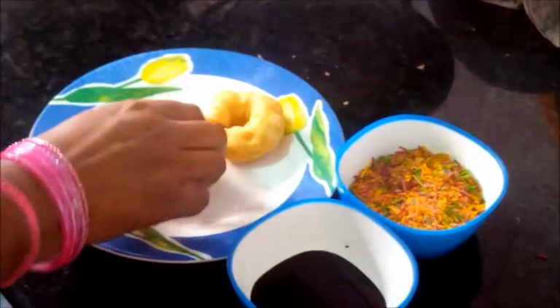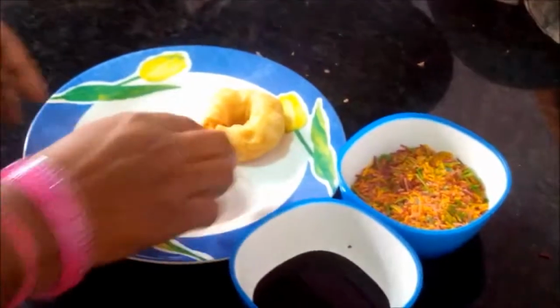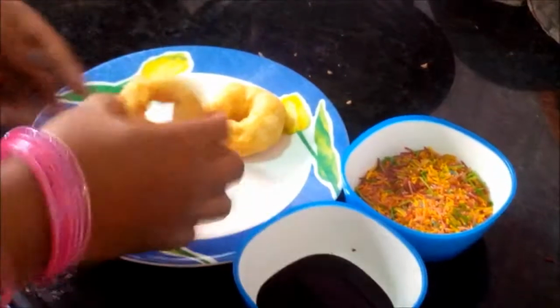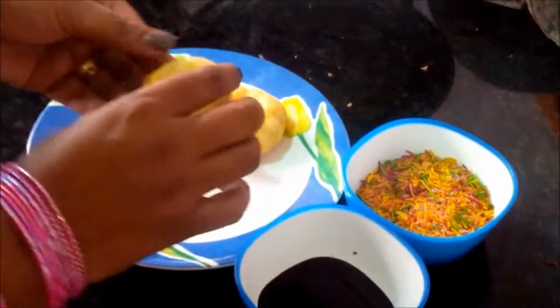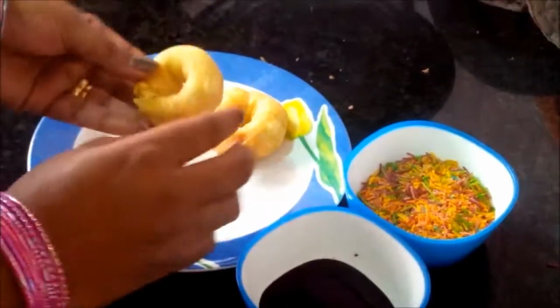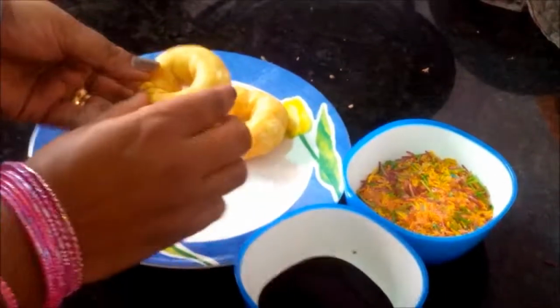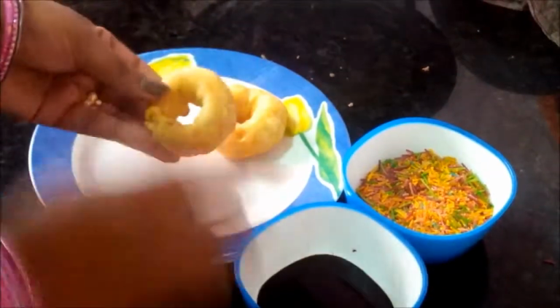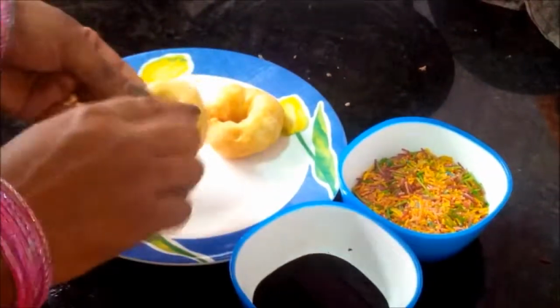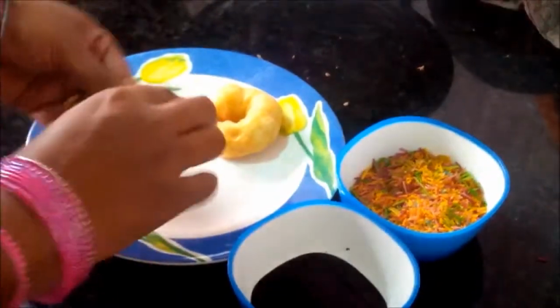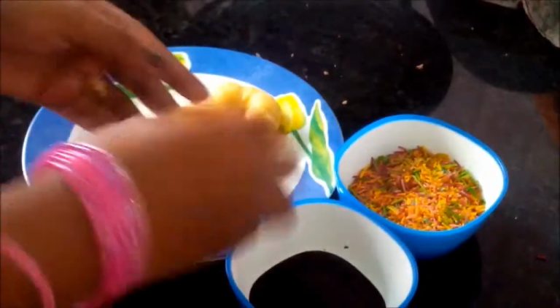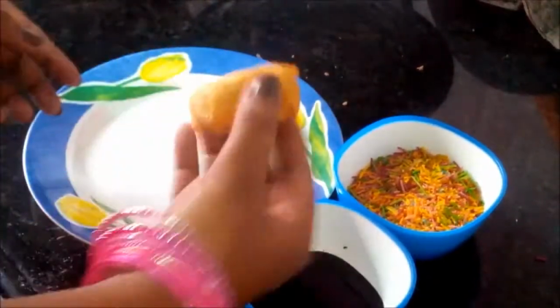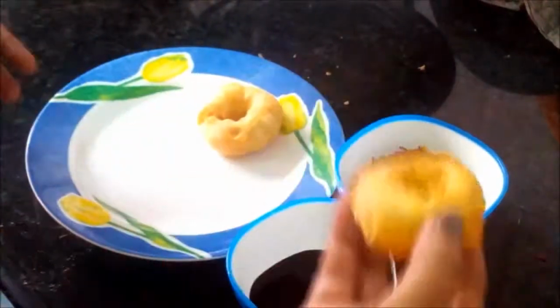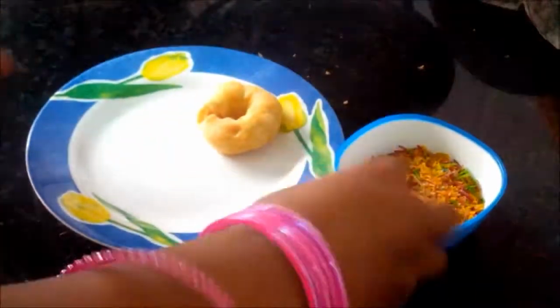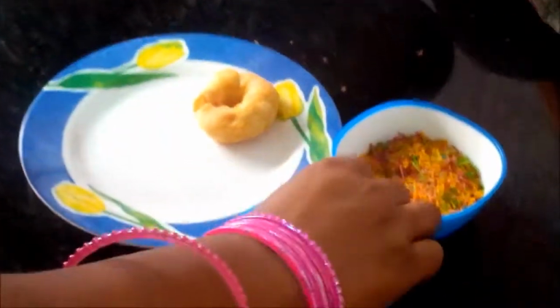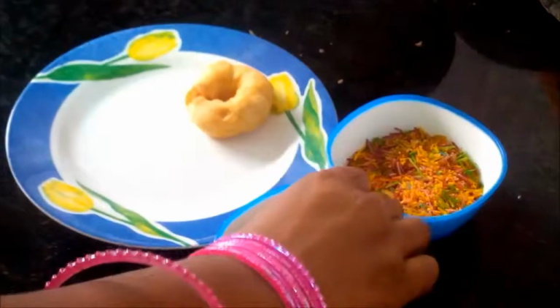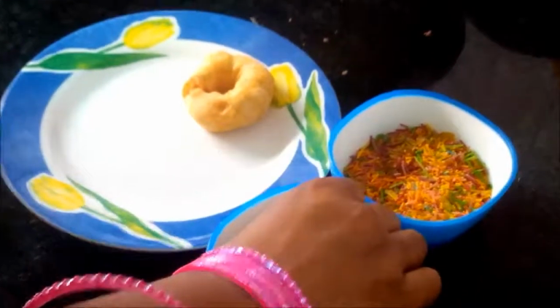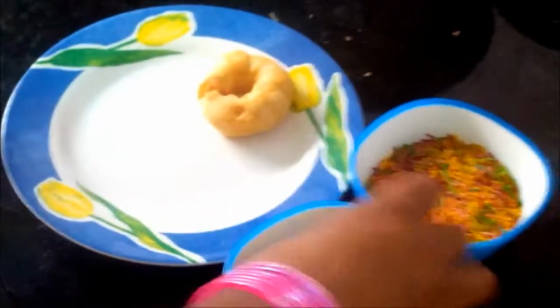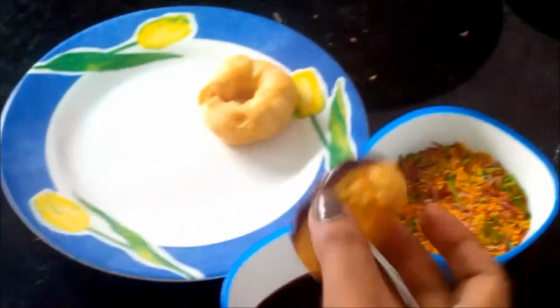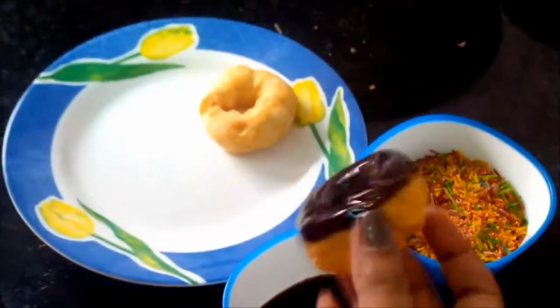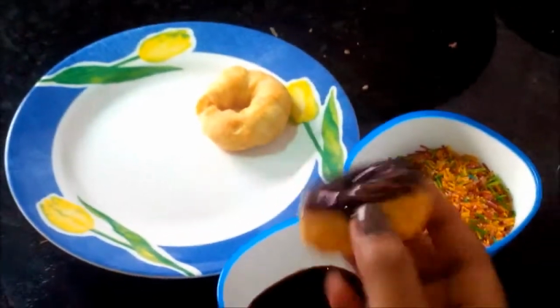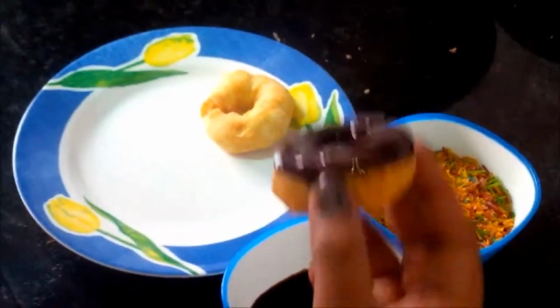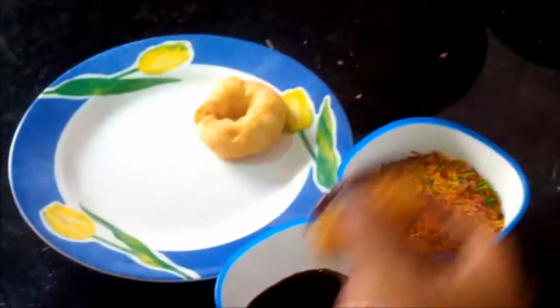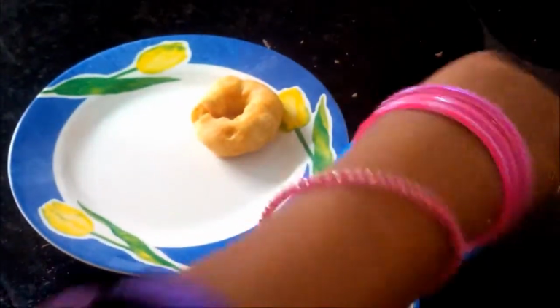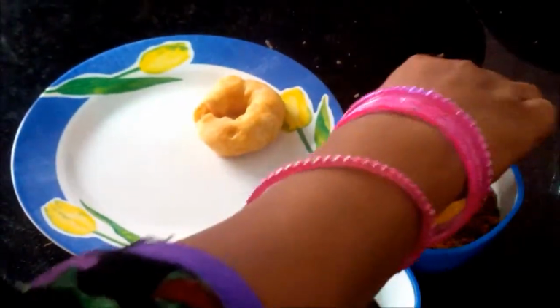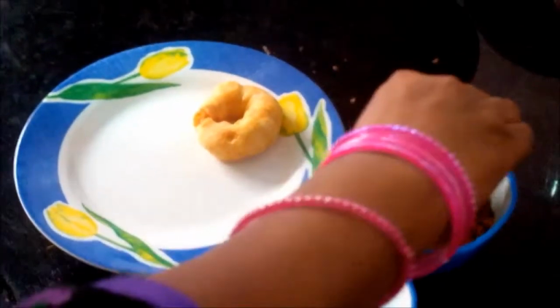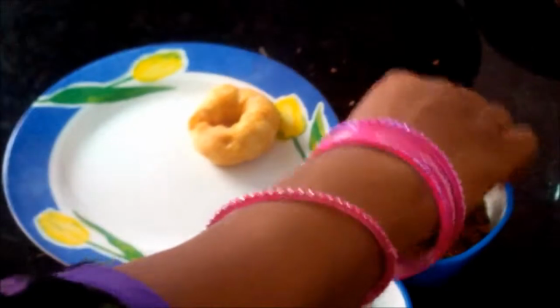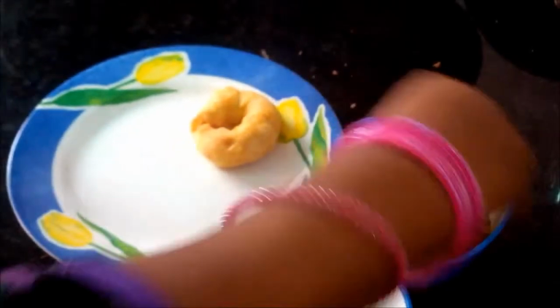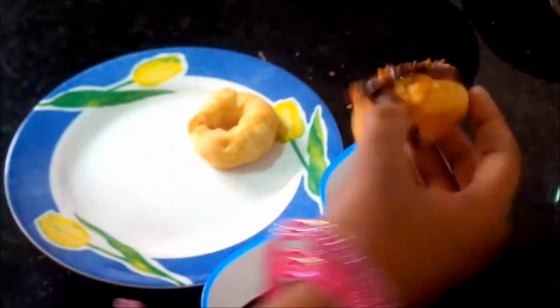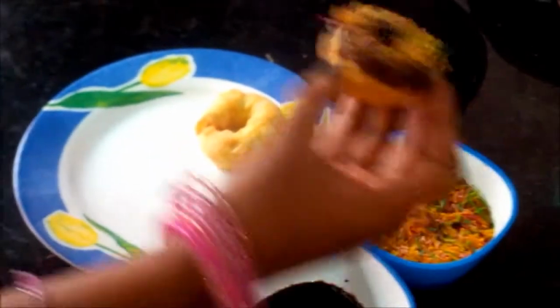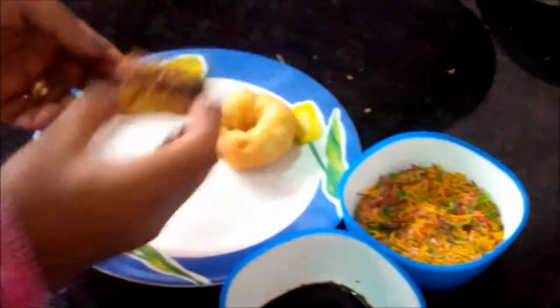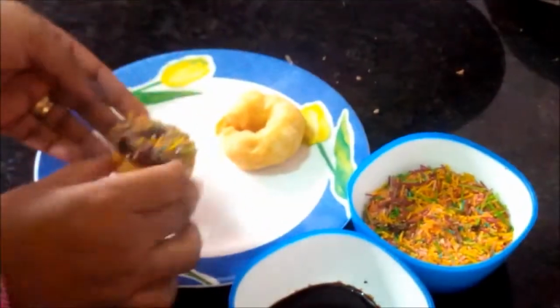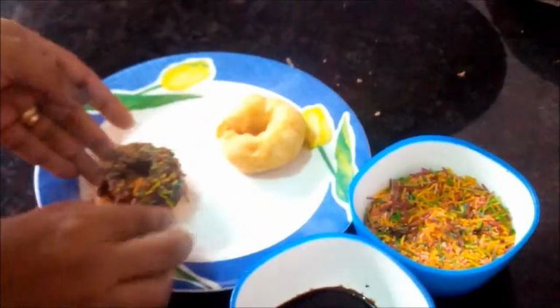Now you should make a nice dressing on it. Just take a doughnut and dip it in chocolate sauce like this, then dip in colorful vermicelli — and it looks like this.